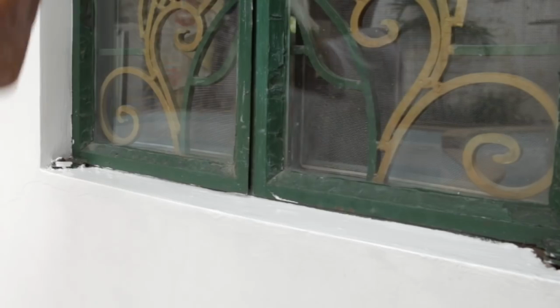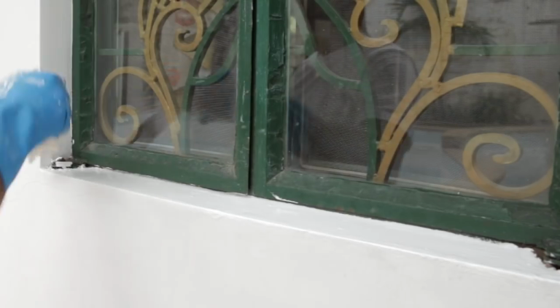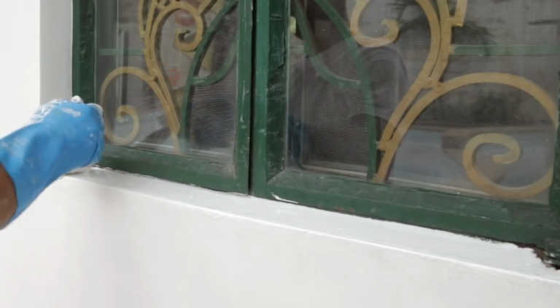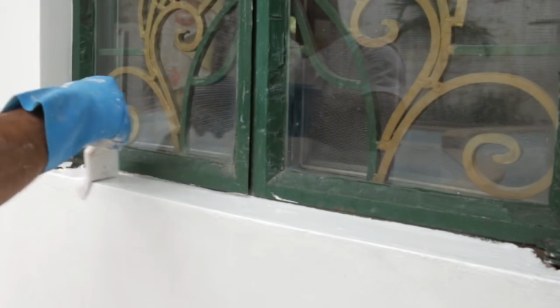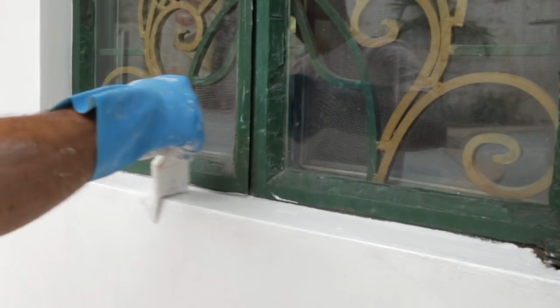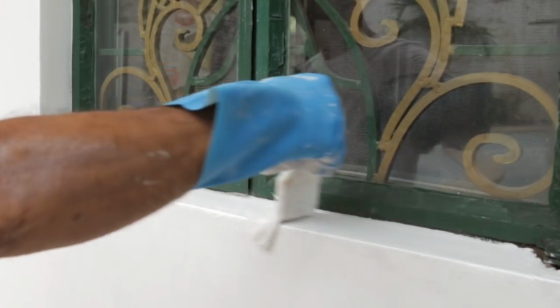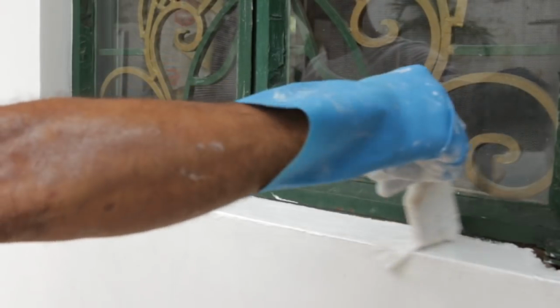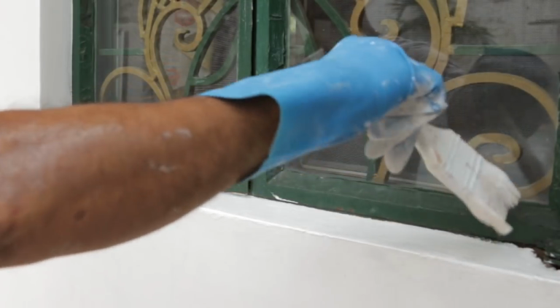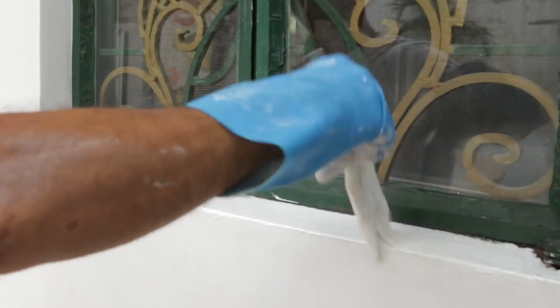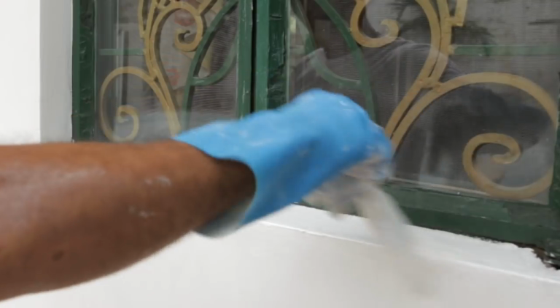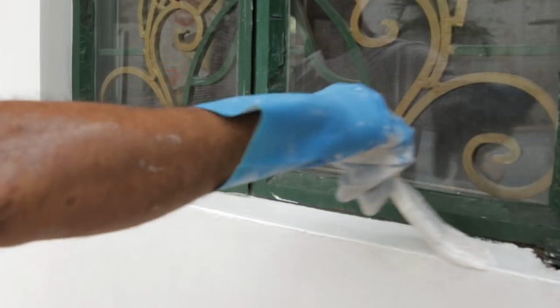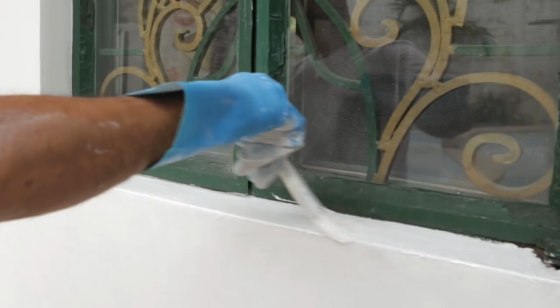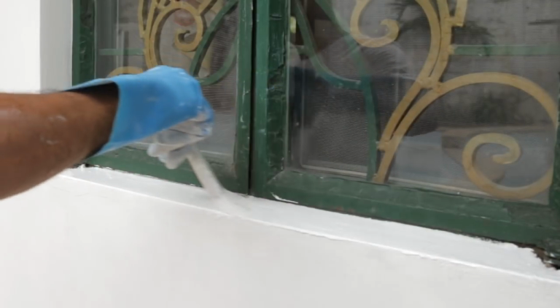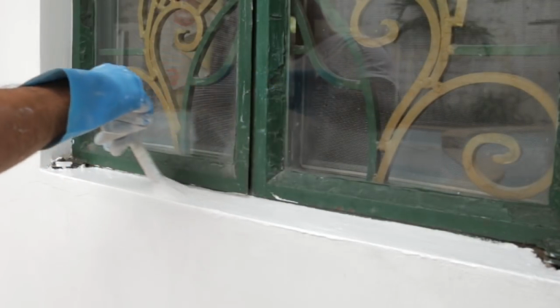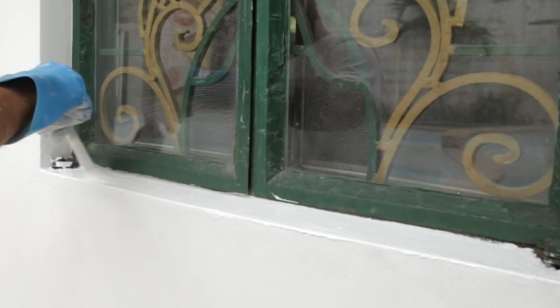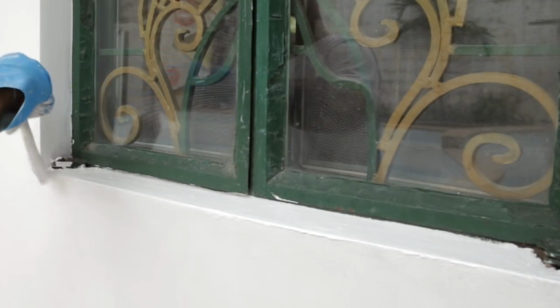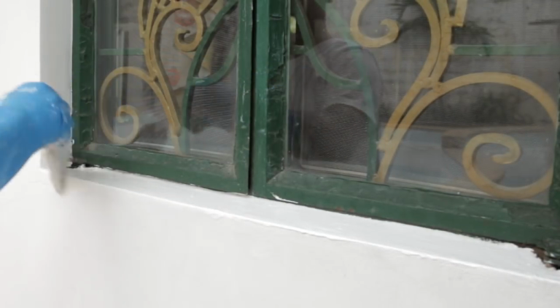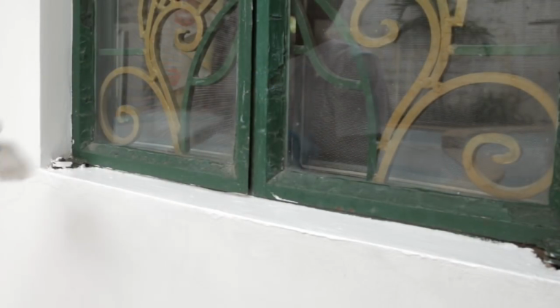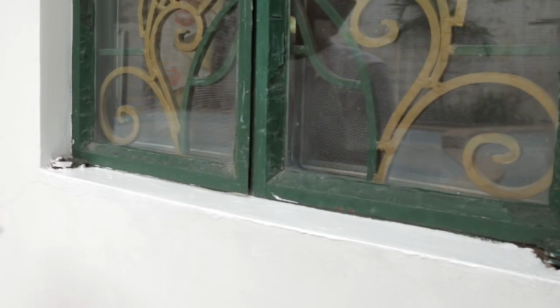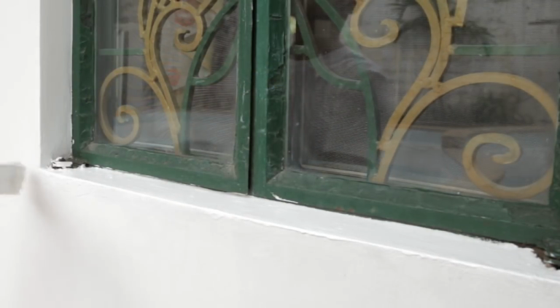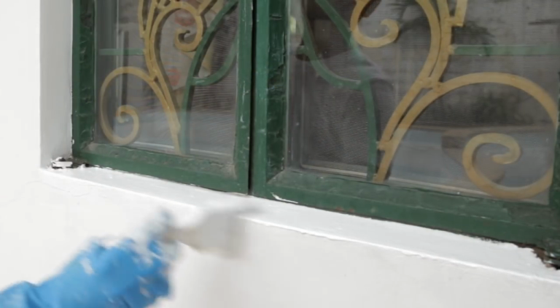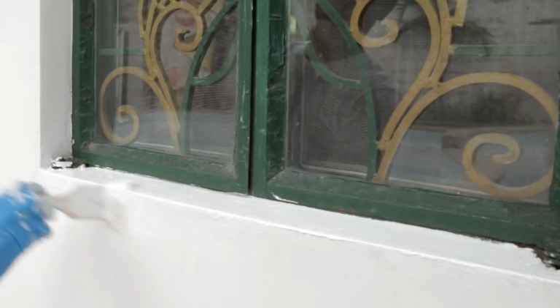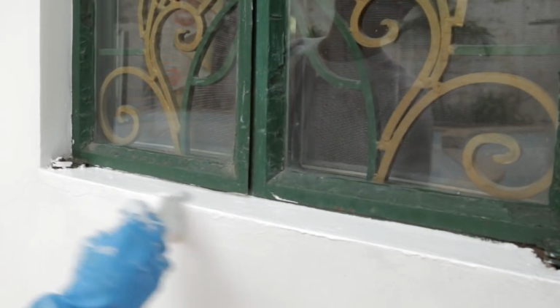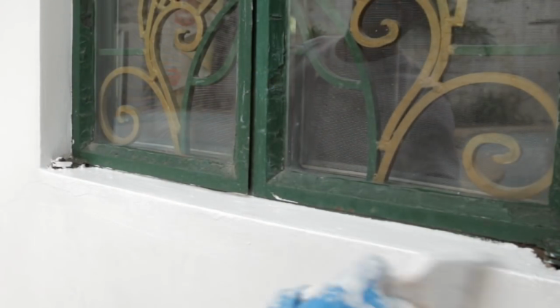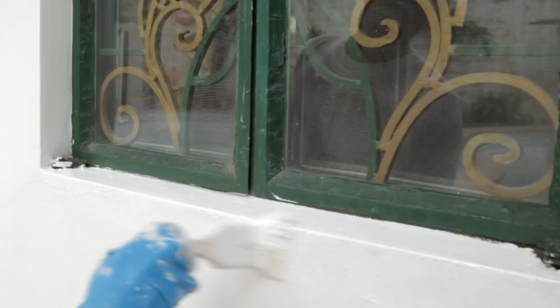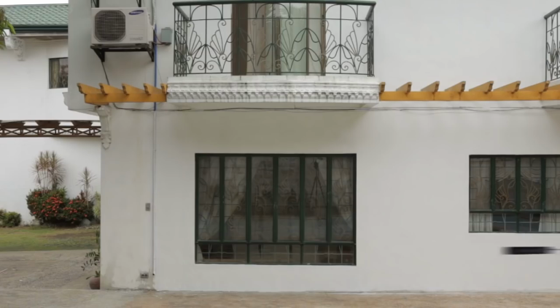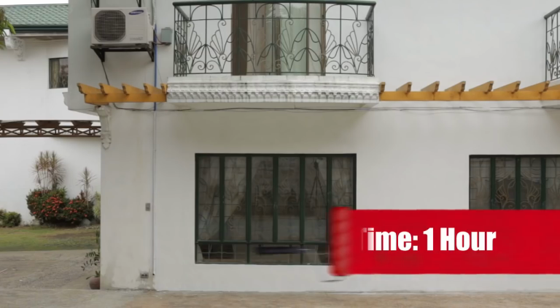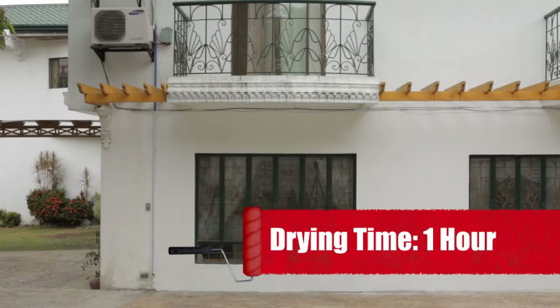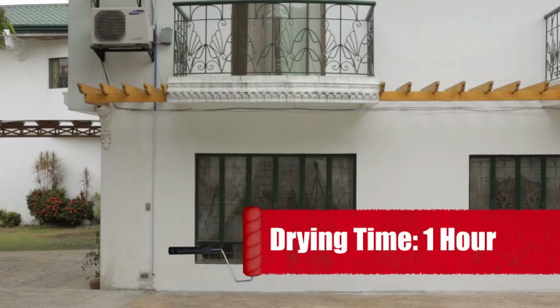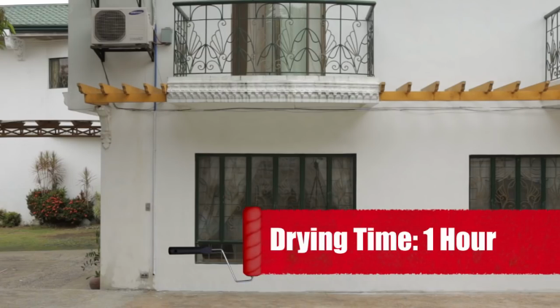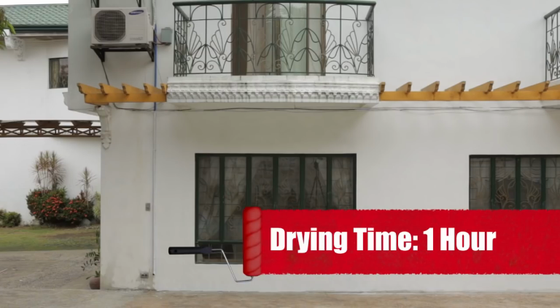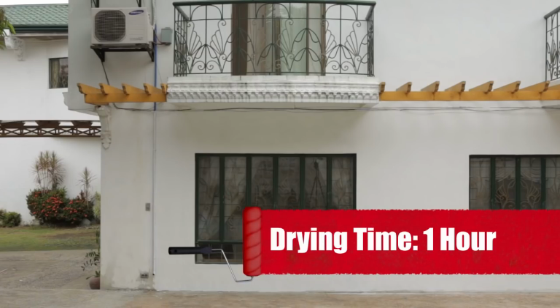When applying your top coat, start around the edges and trims before you get to the body of the wall. Let it dry, then repeat the process for the second coat. Drying time usually takes a minimum of one hour.